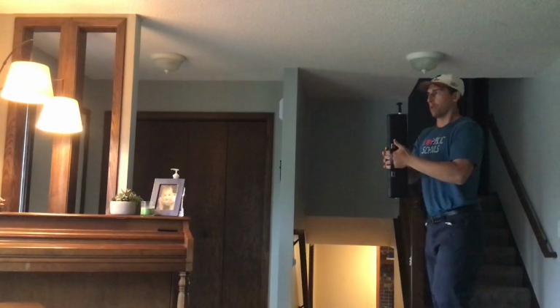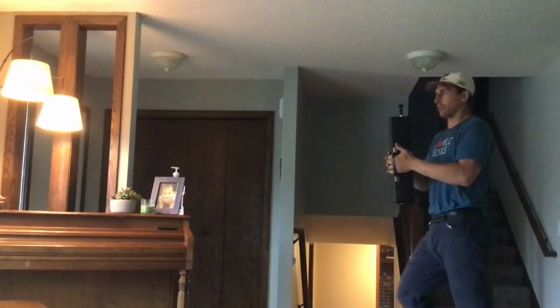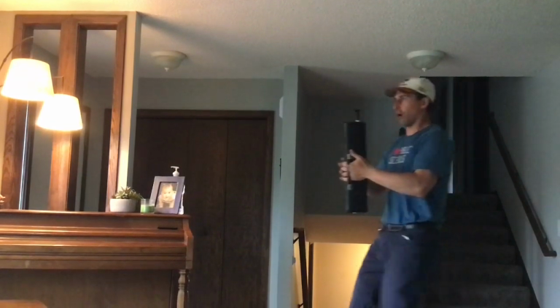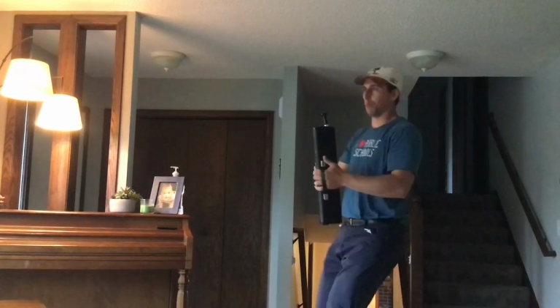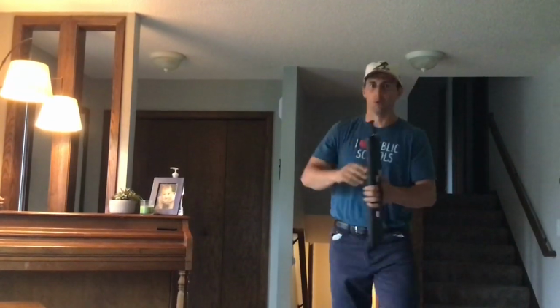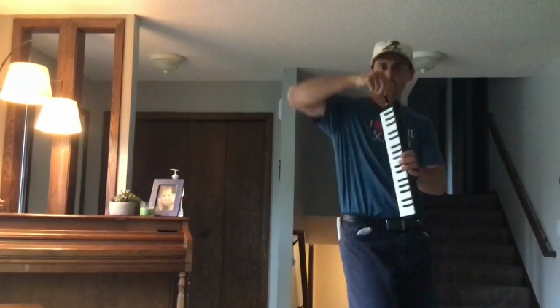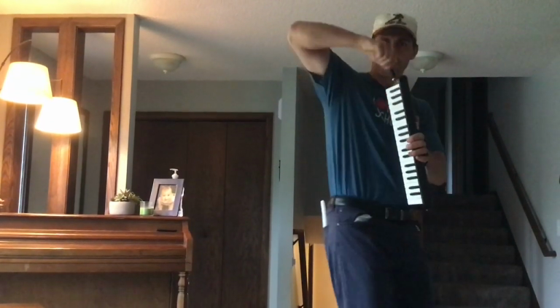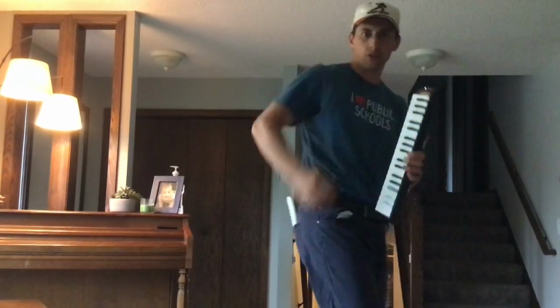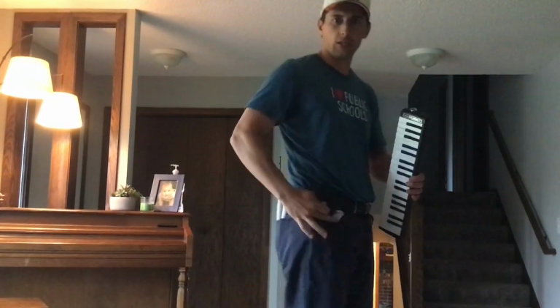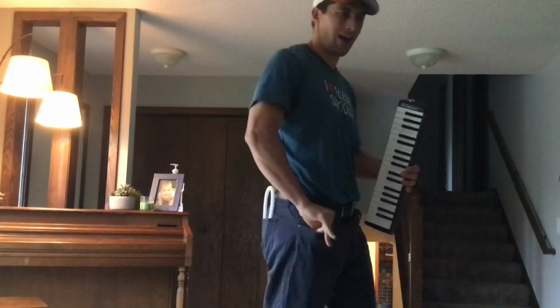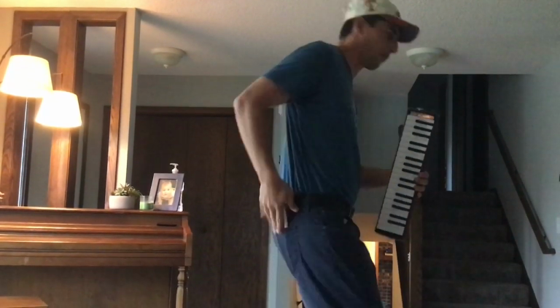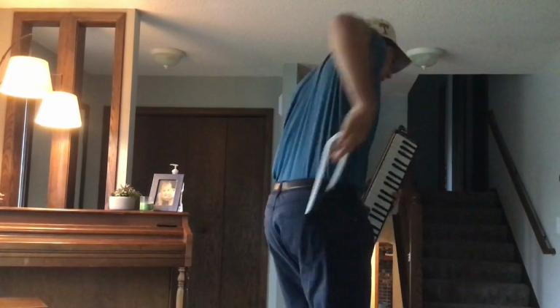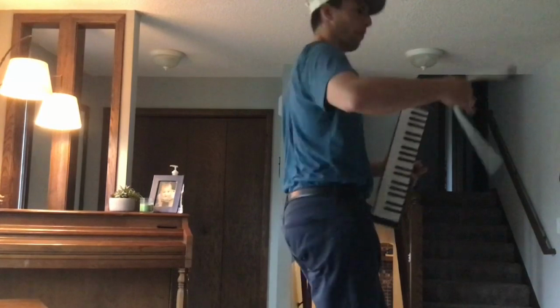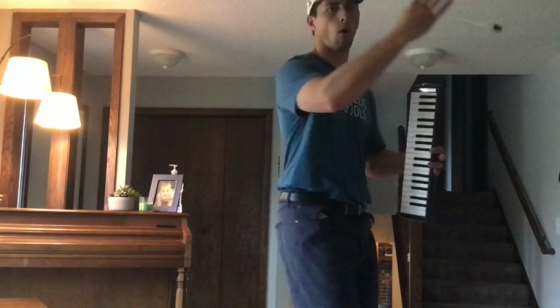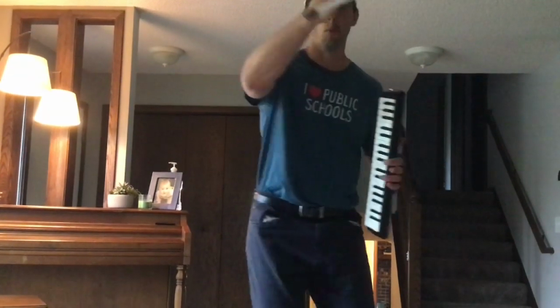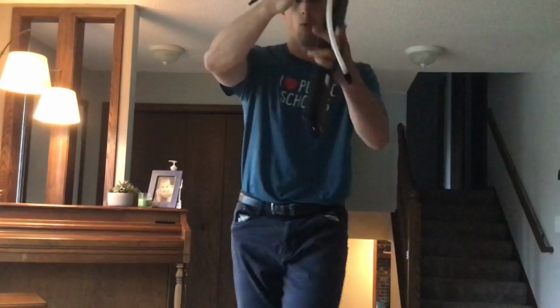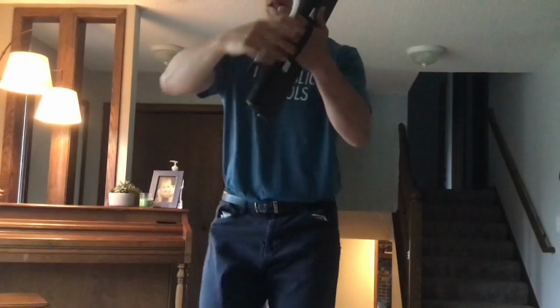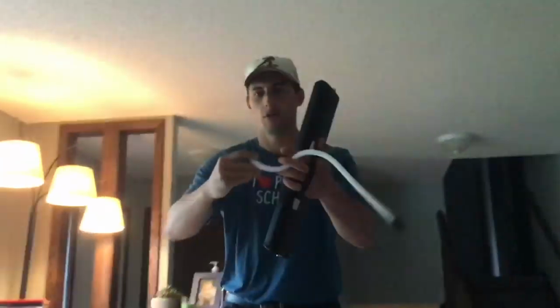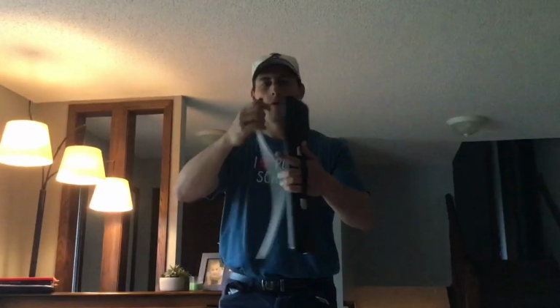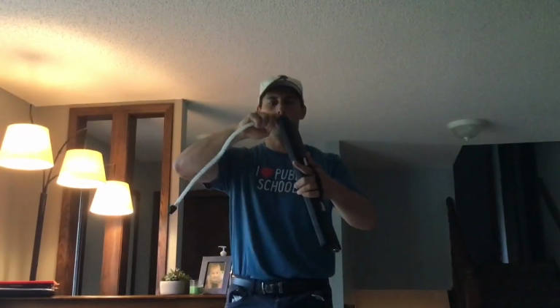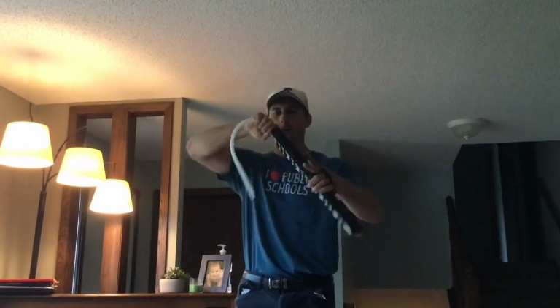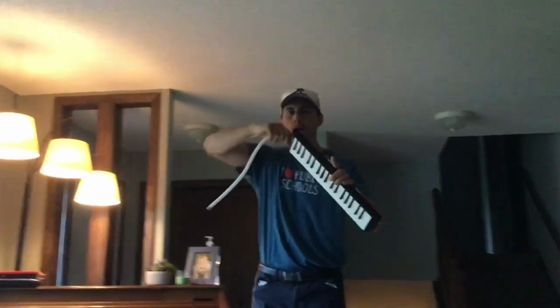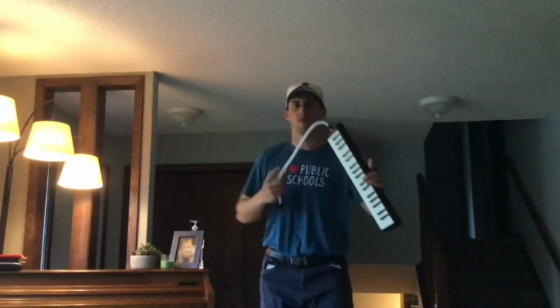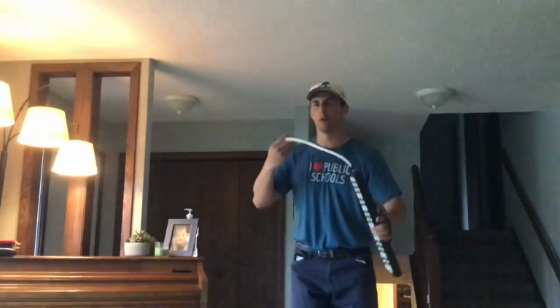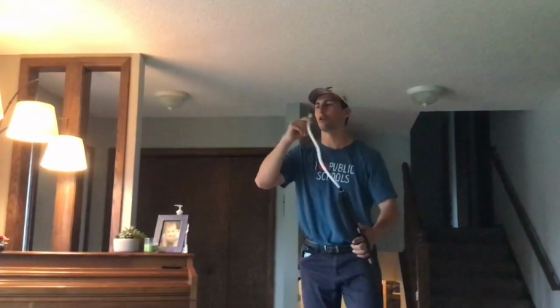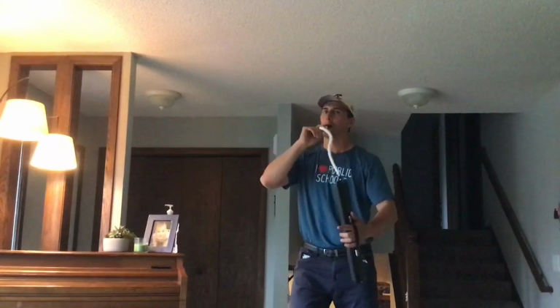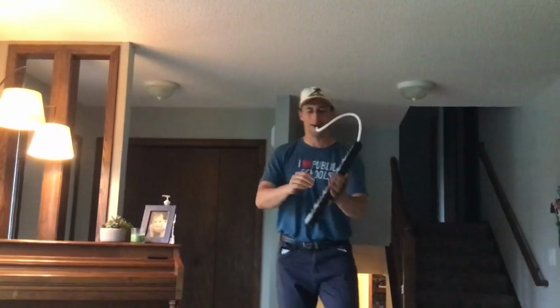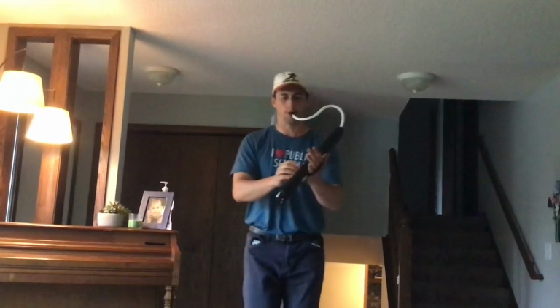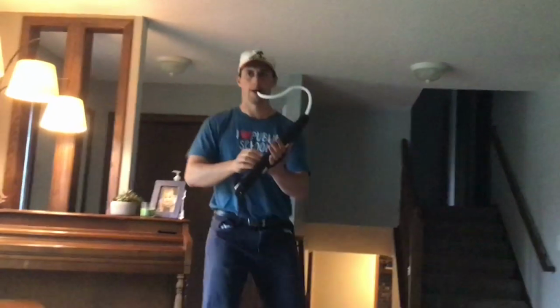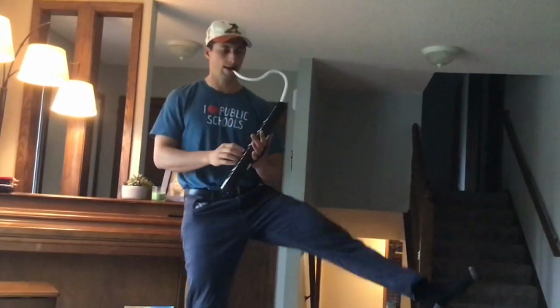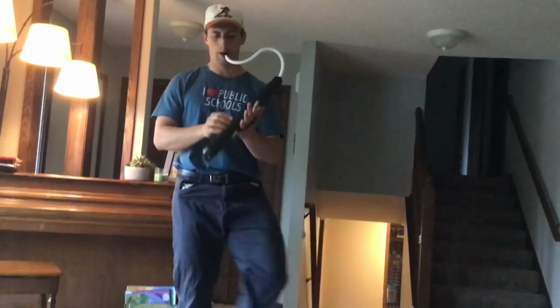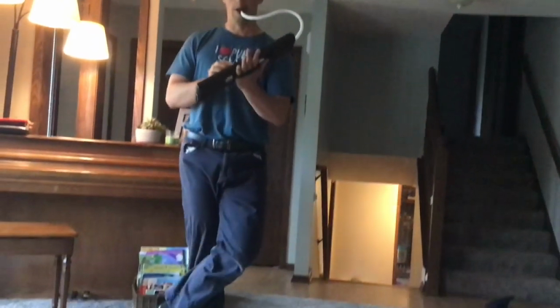Brass feature — they get out. In moves the woodwinds. Quick transitions, easier now than ever before. Boom. Woodwinds are in. Time for the woodwind feature. Low body, of course. Kick it. Boom.